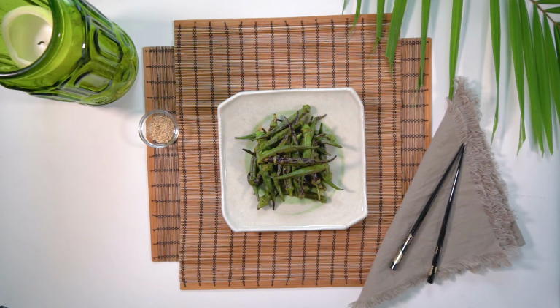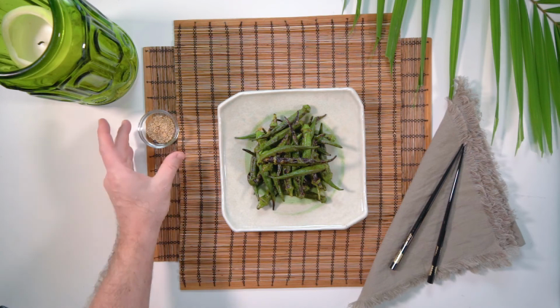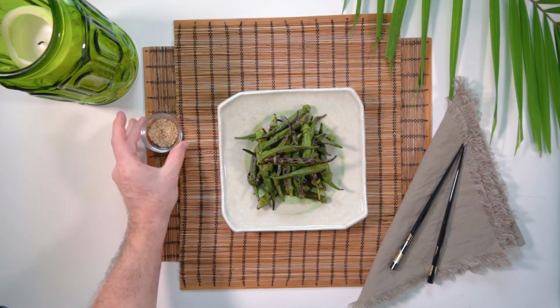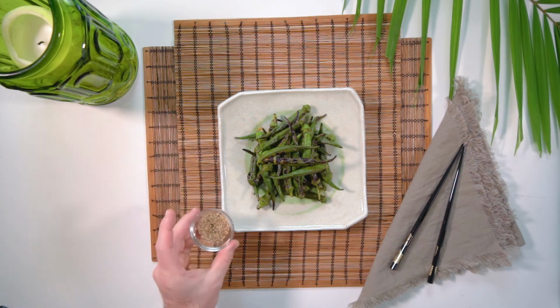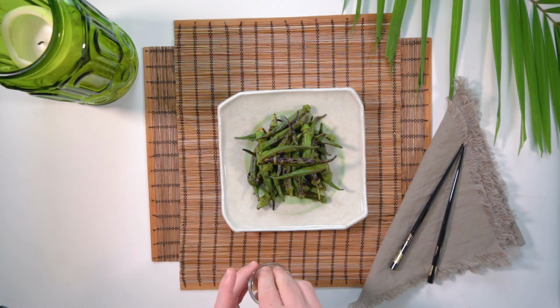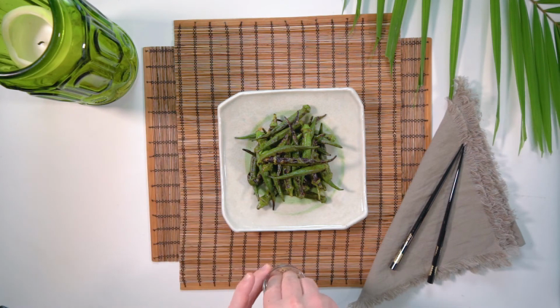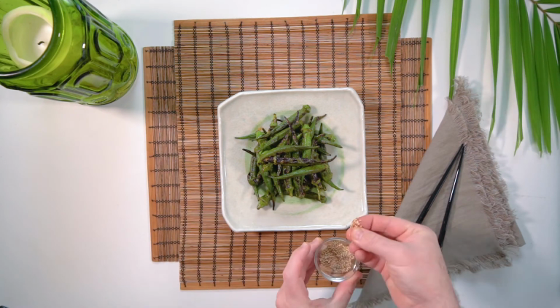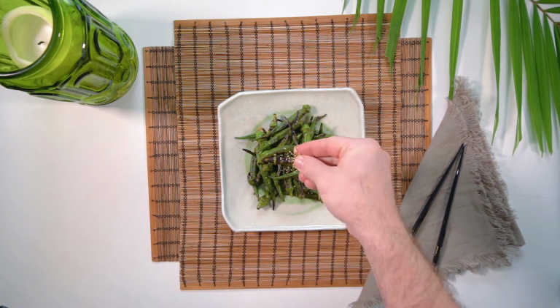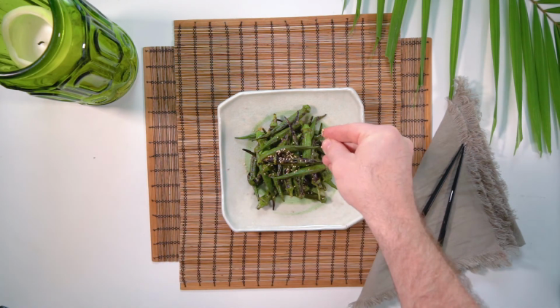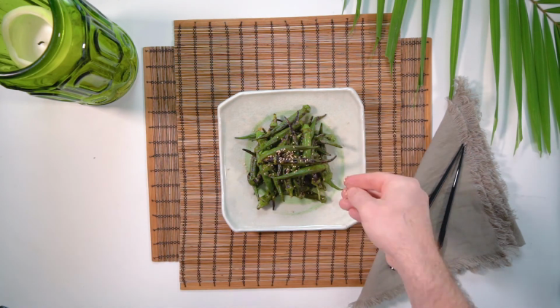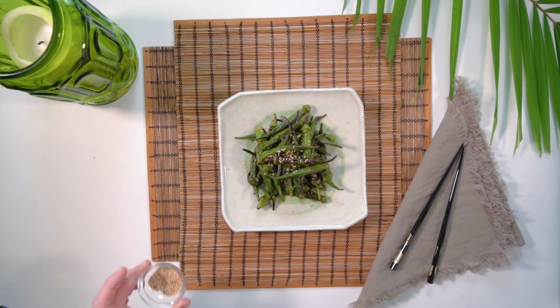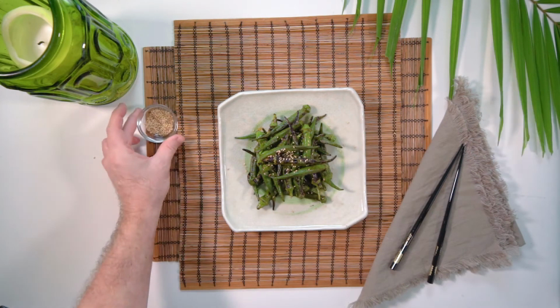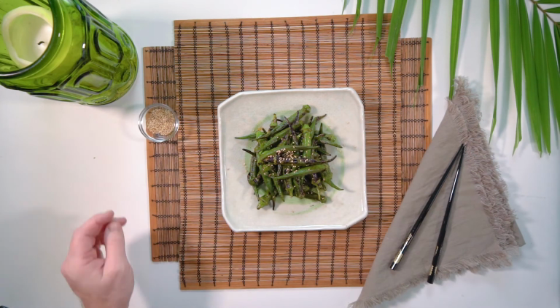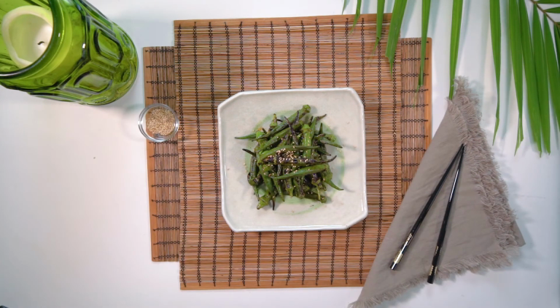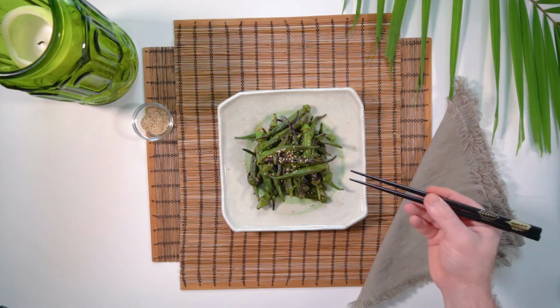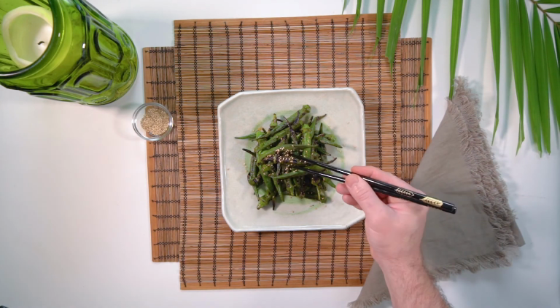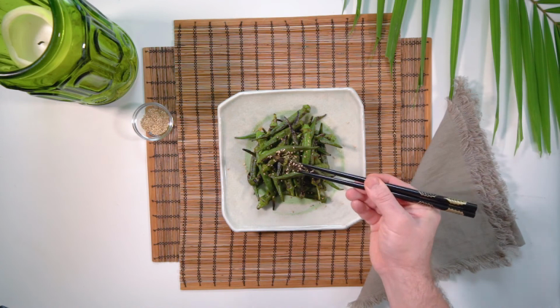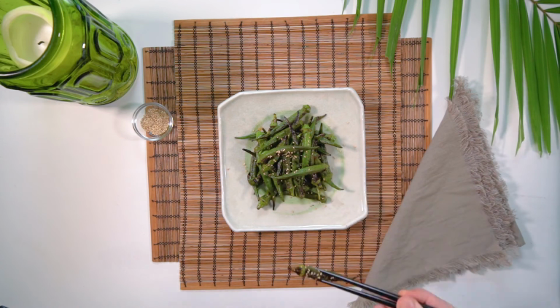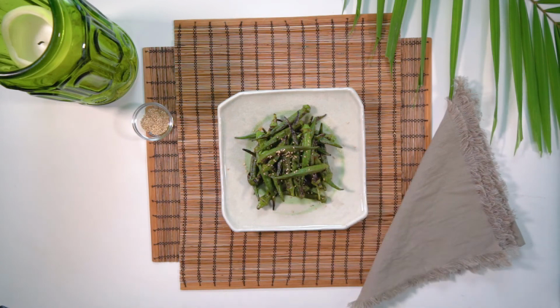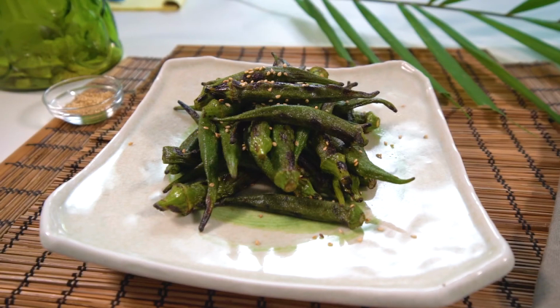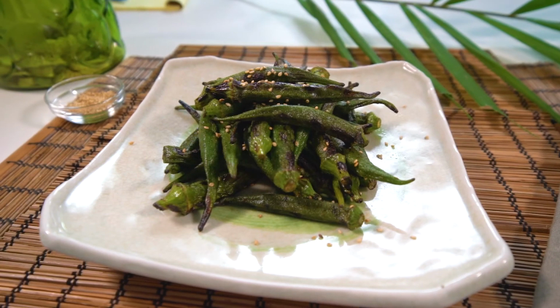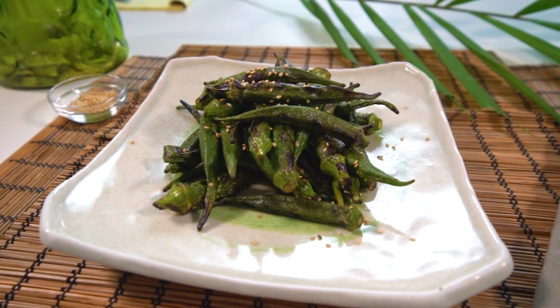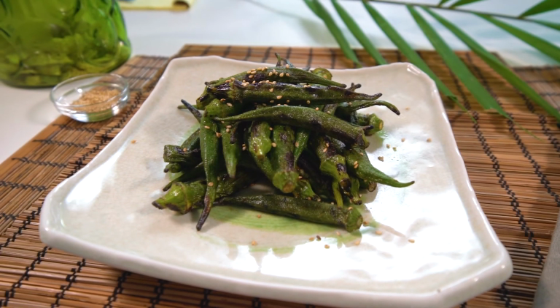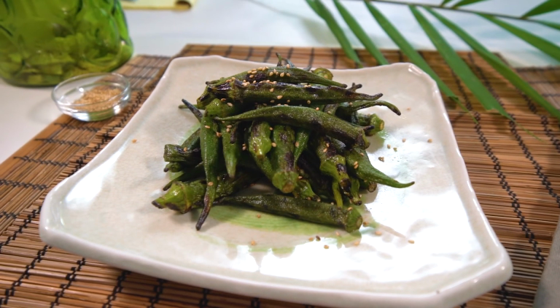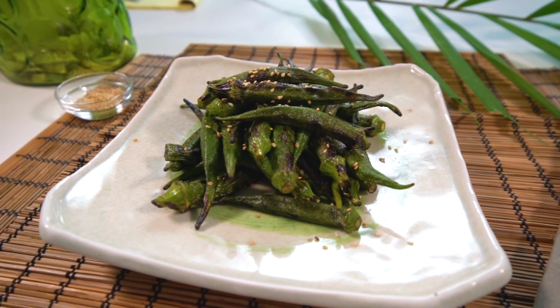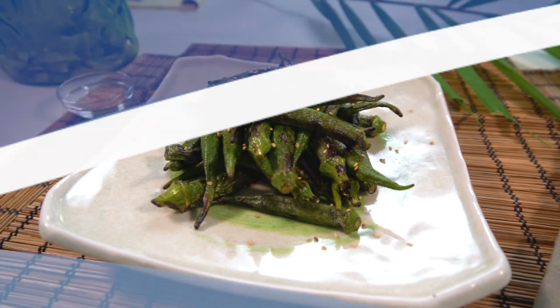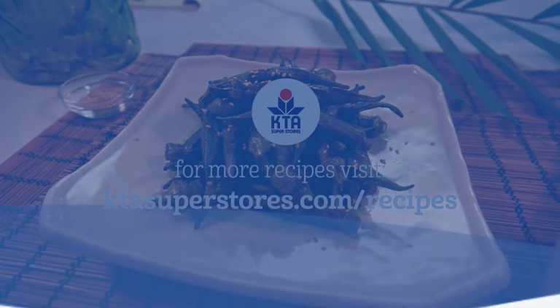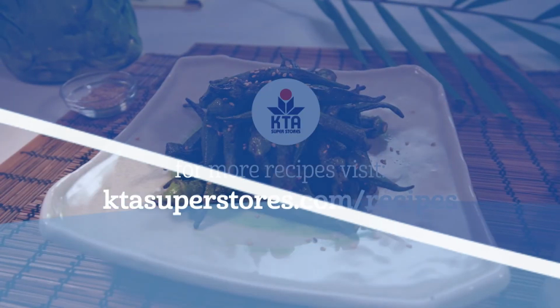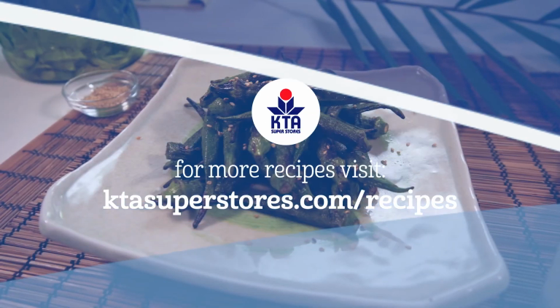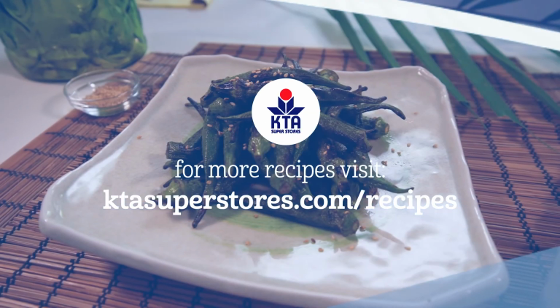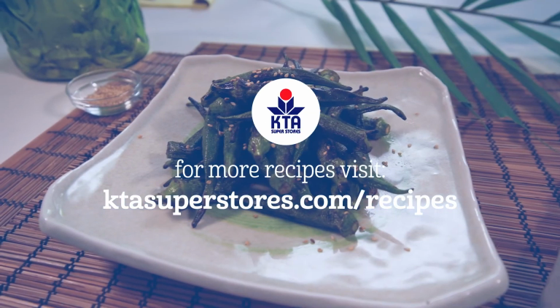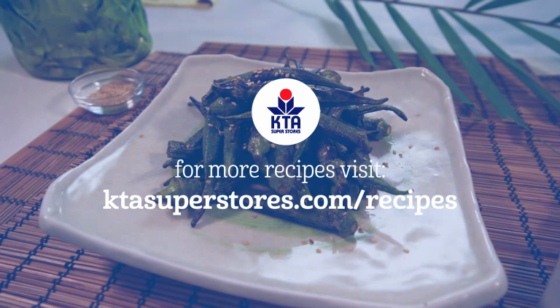Enjoy this as a vegetable side dish or as a light, healthy puu puu. For this recipe and more, visit ktasuperstores.com/recipes.